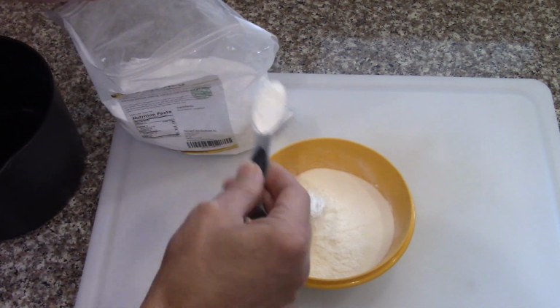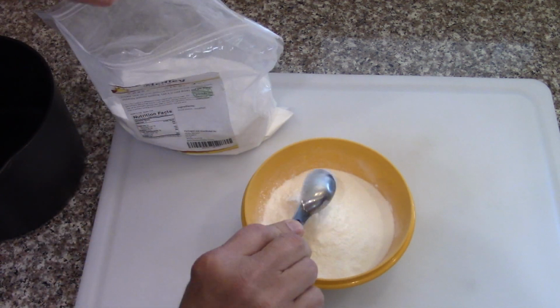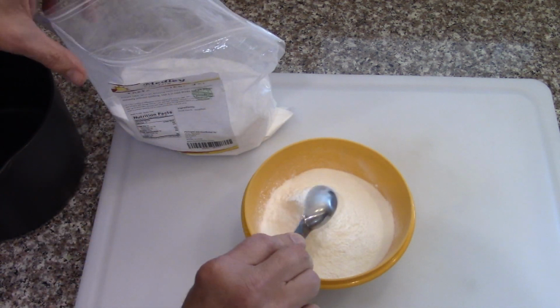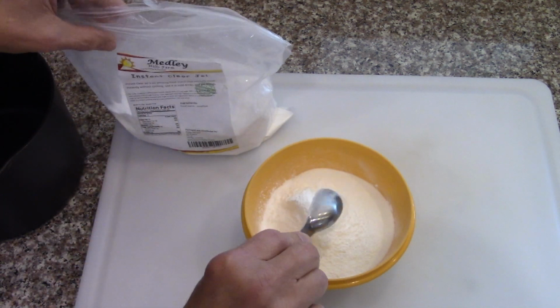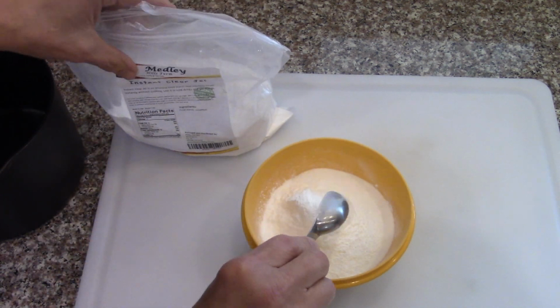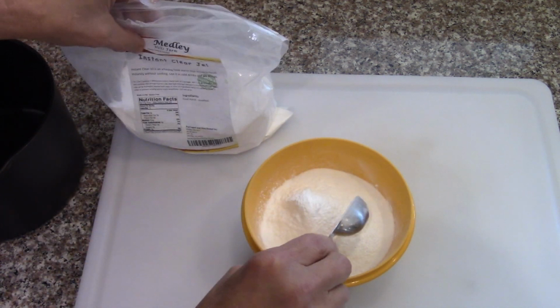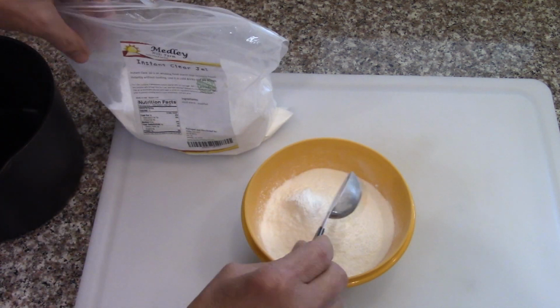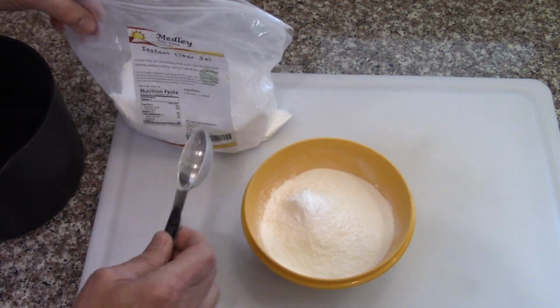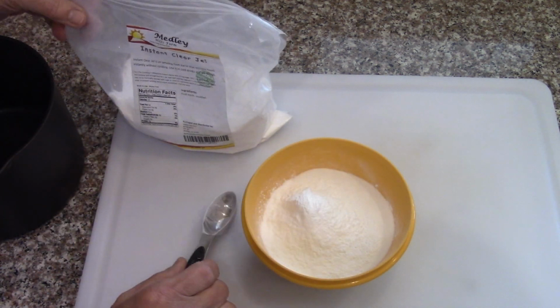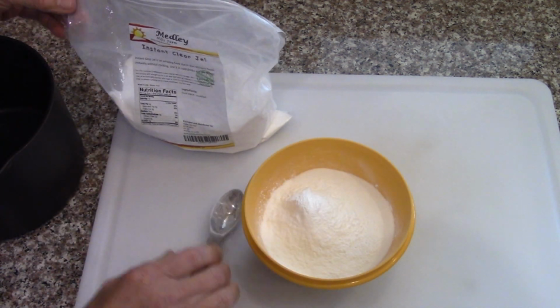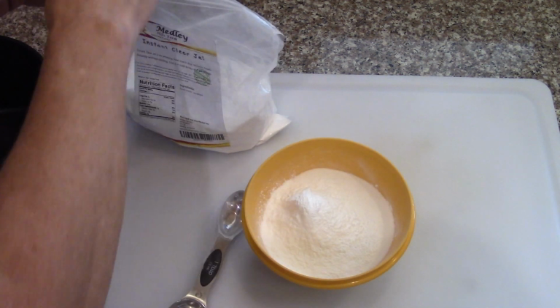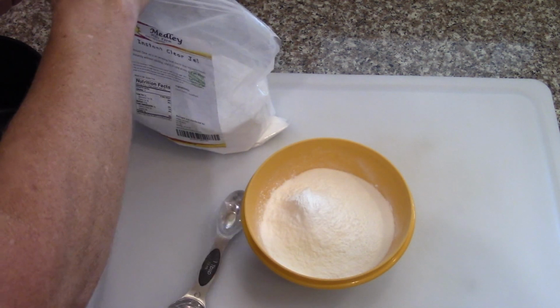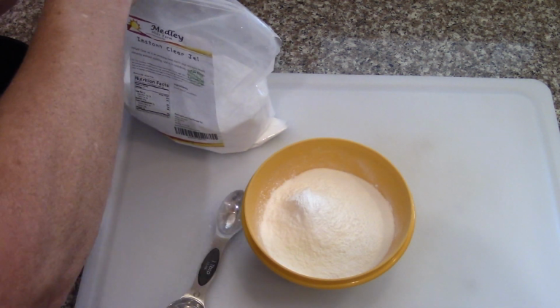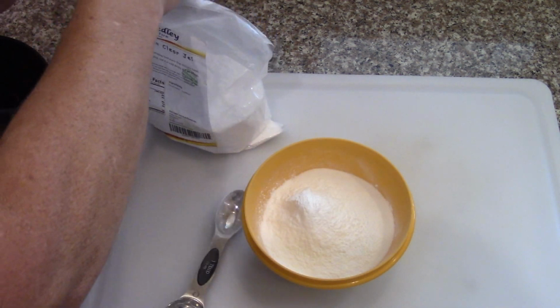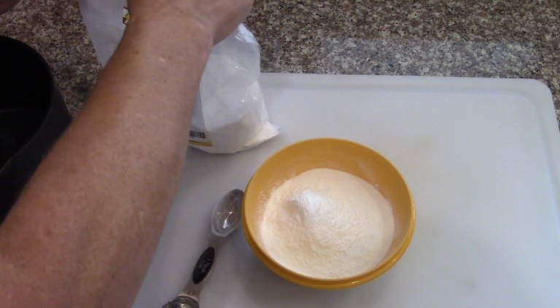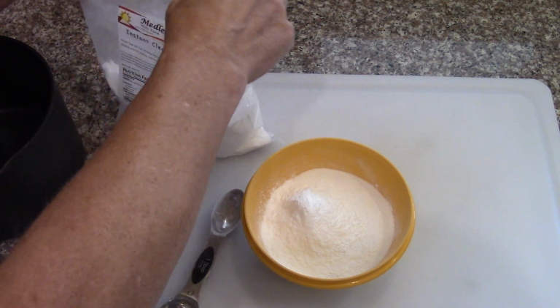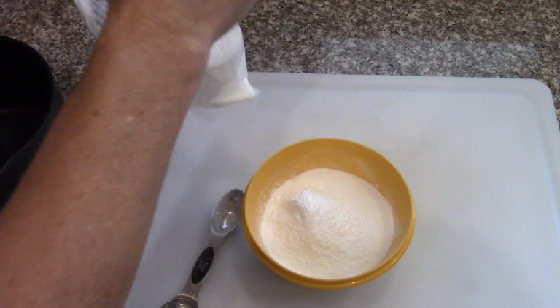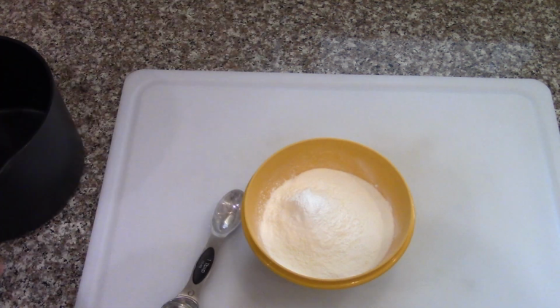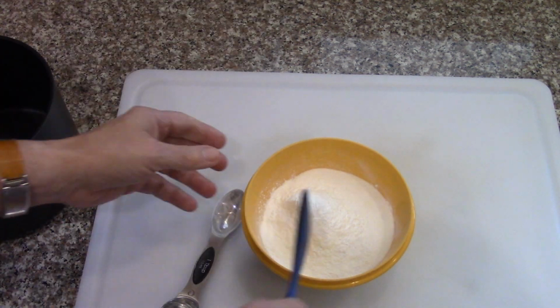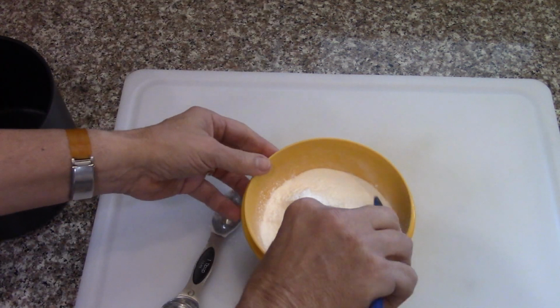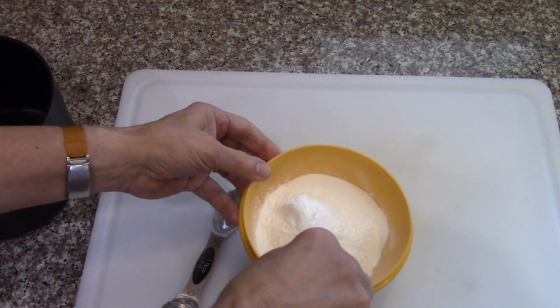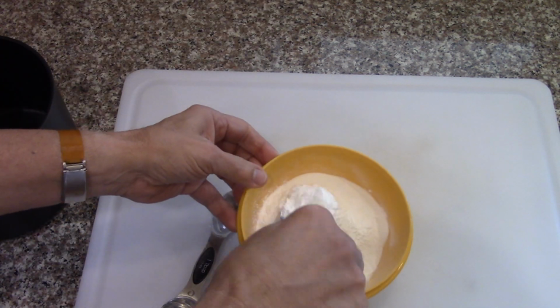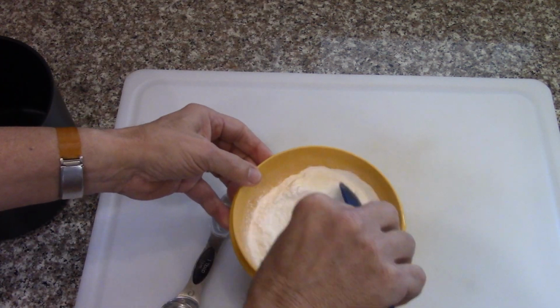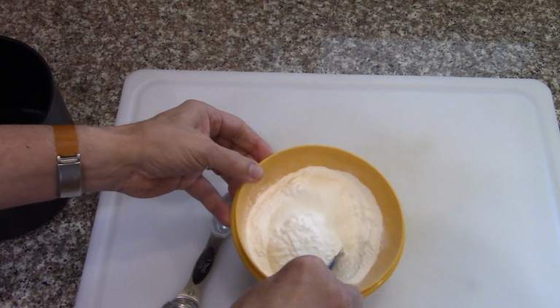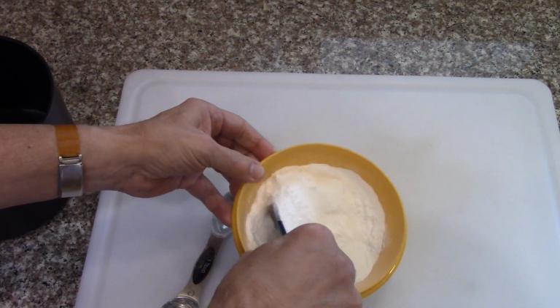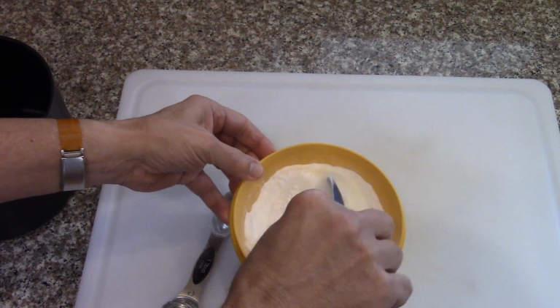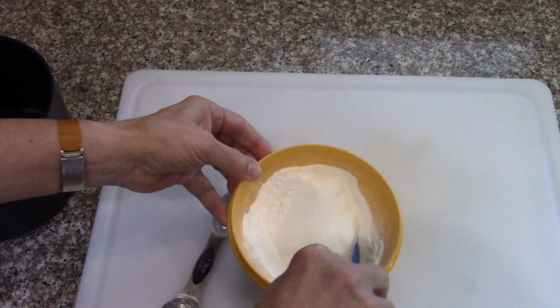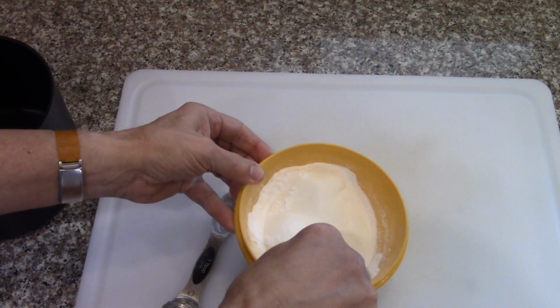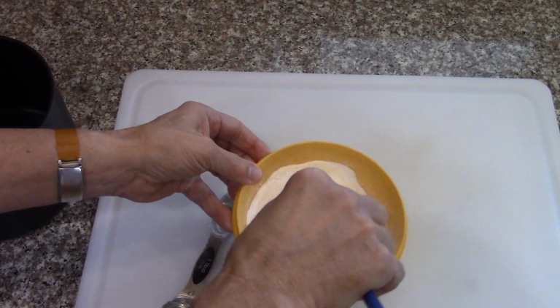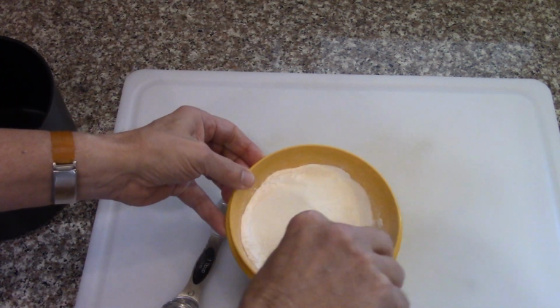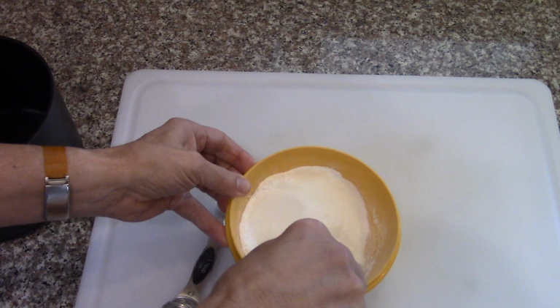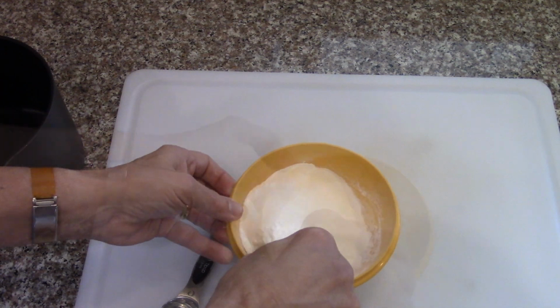Just mix that together so it's well combined.